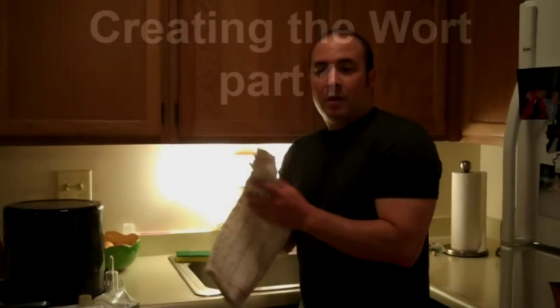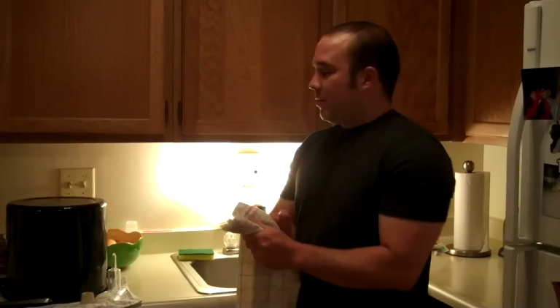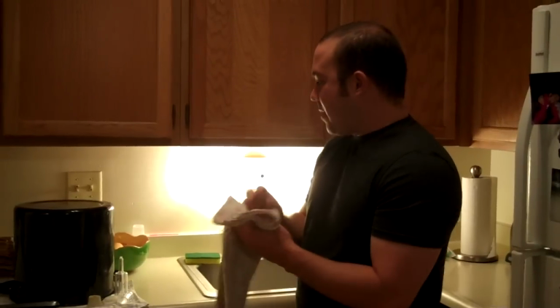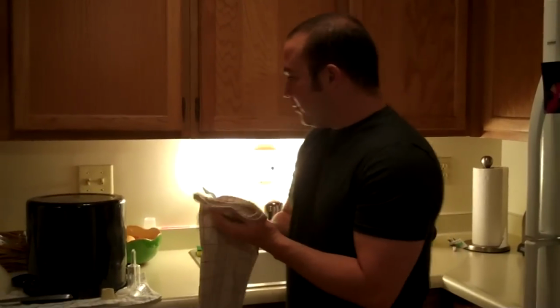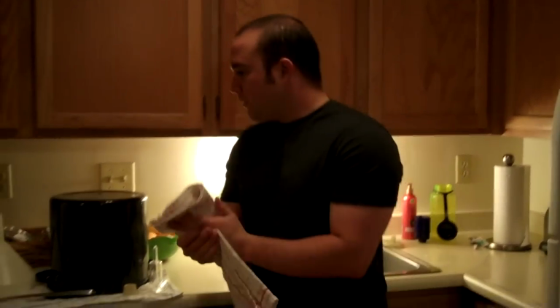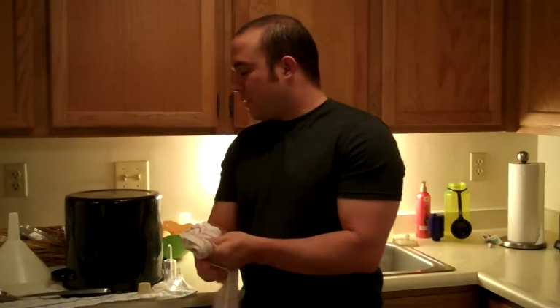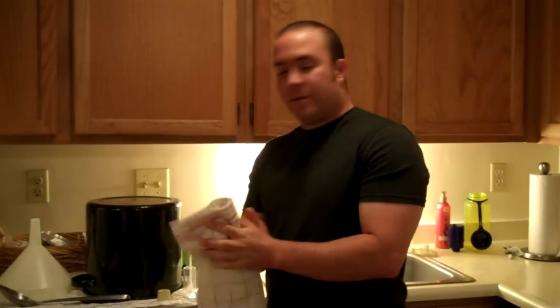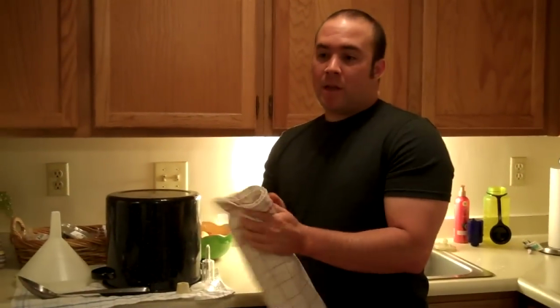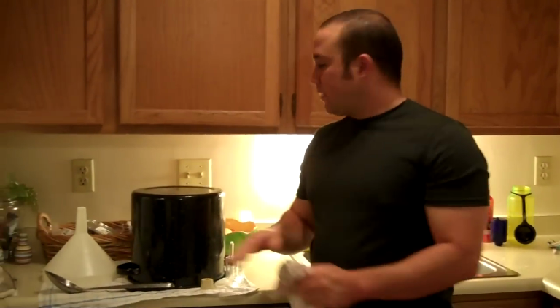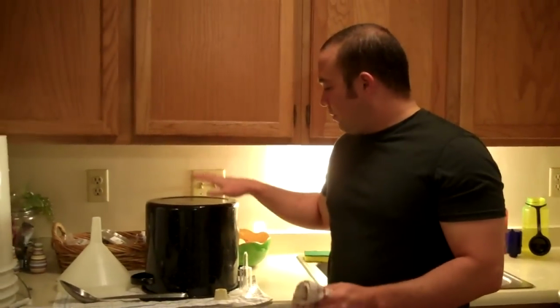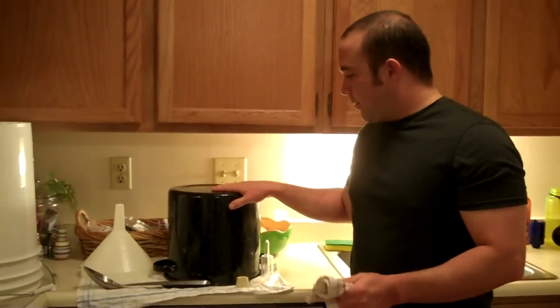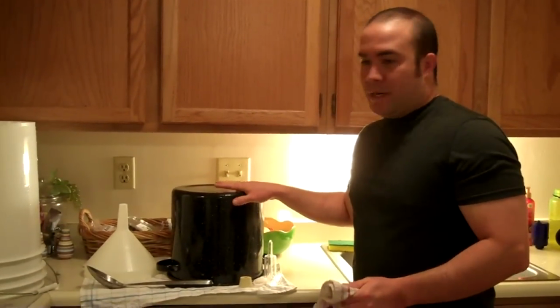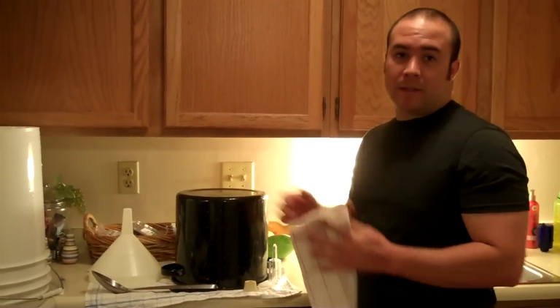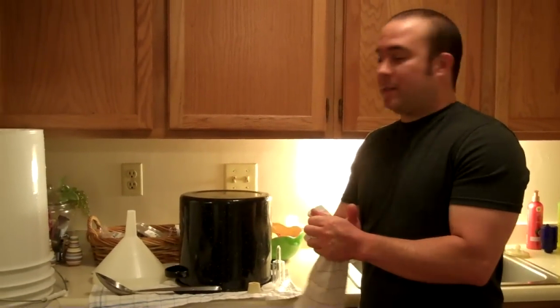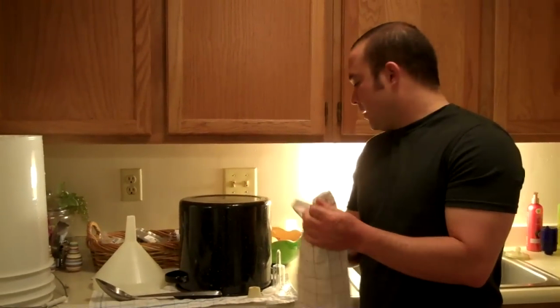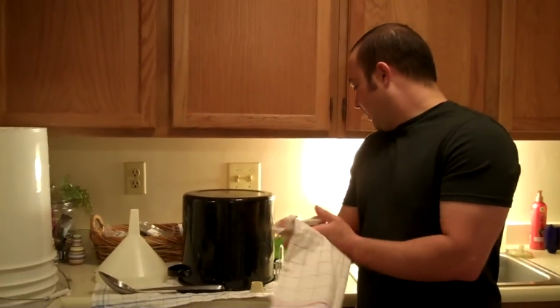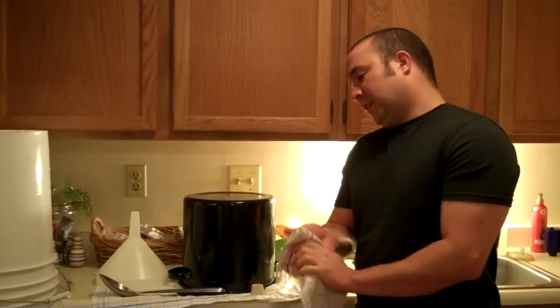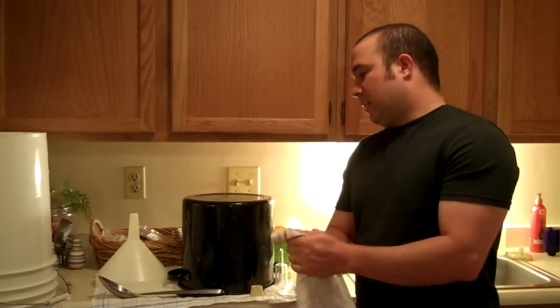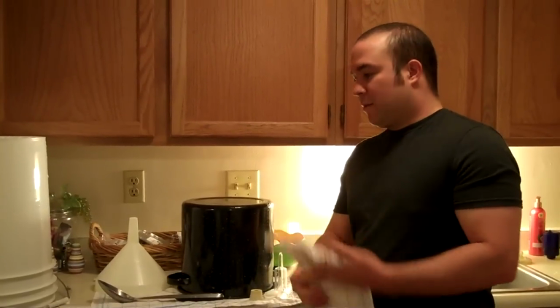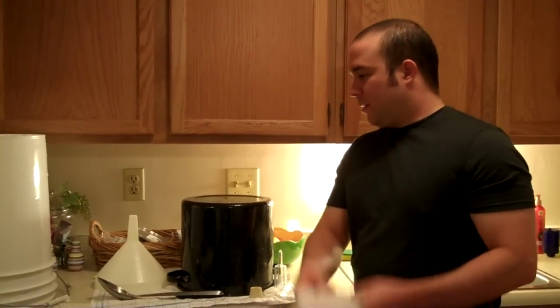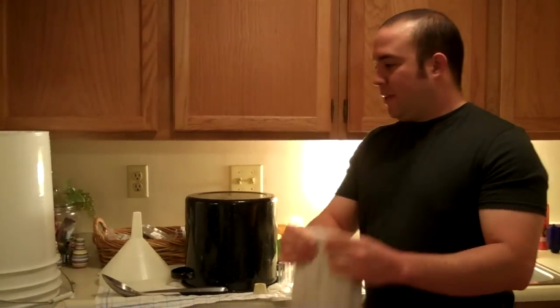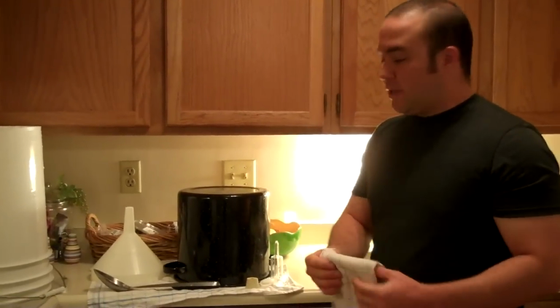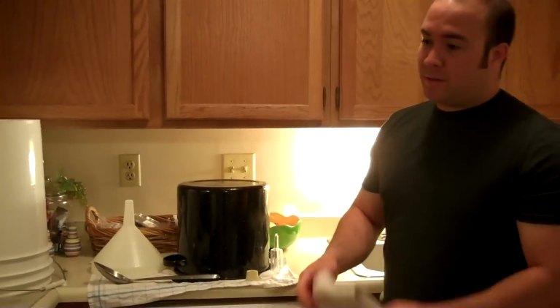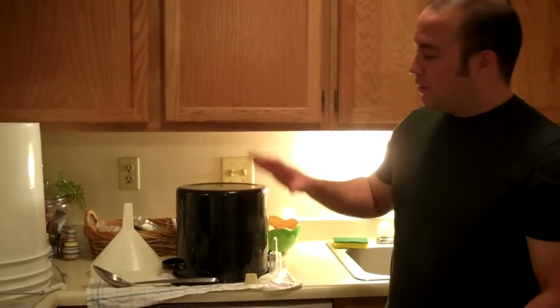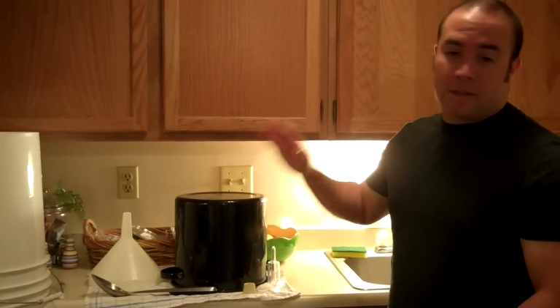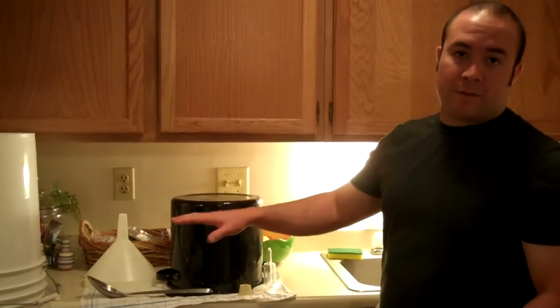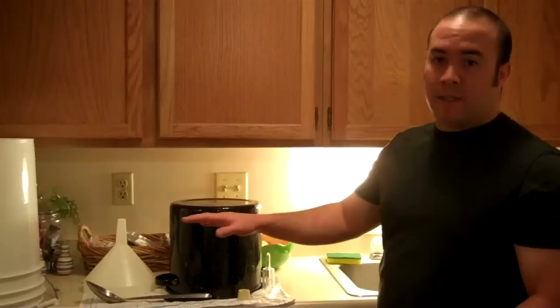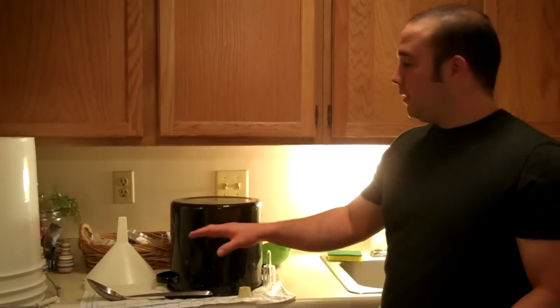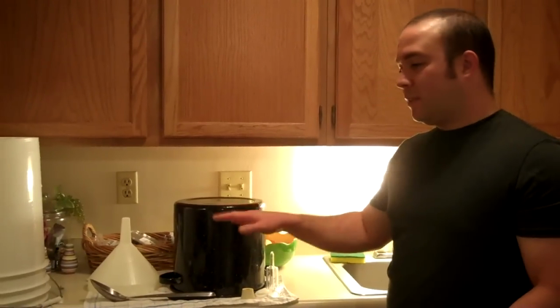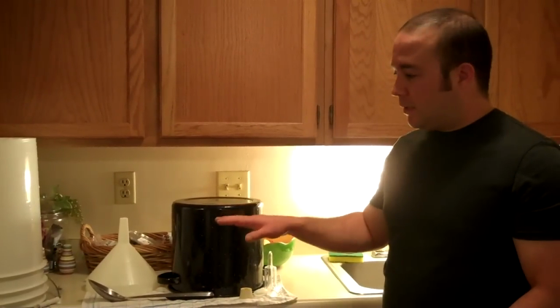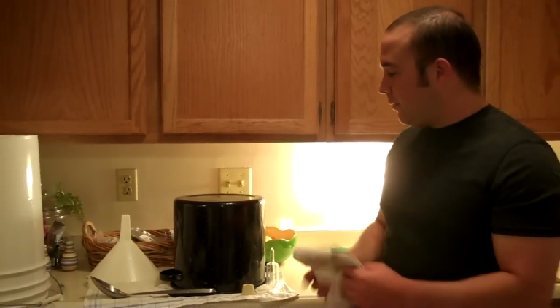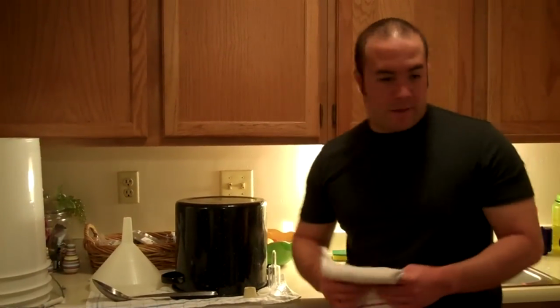All right, everyone. Welcome back. We've got our first-to-use items, nice and sanitized. In the kitchen world, we call this our mise en place — this is all the stuff that we need to get the job done right off the bat here.